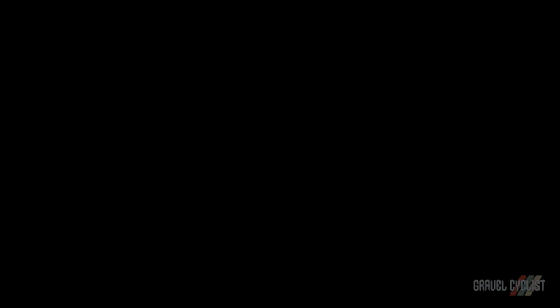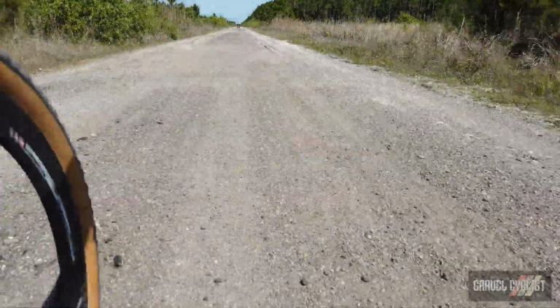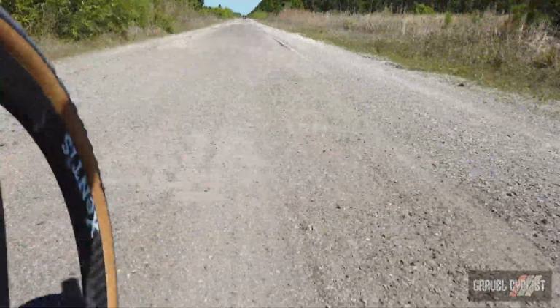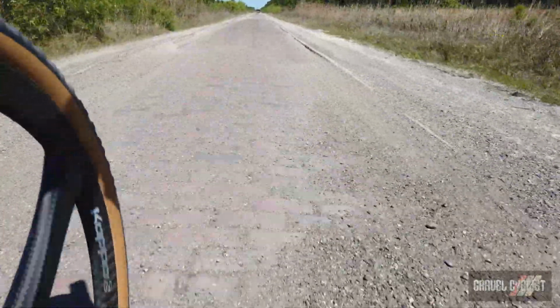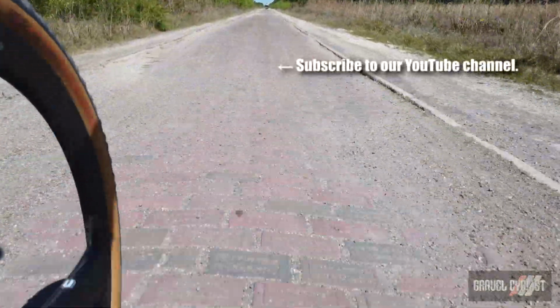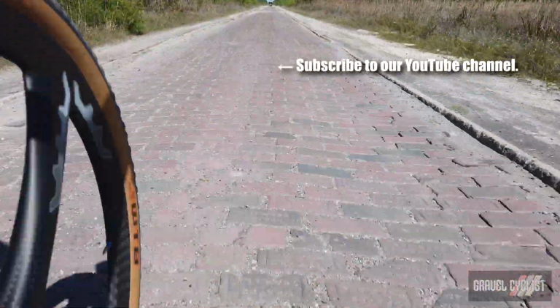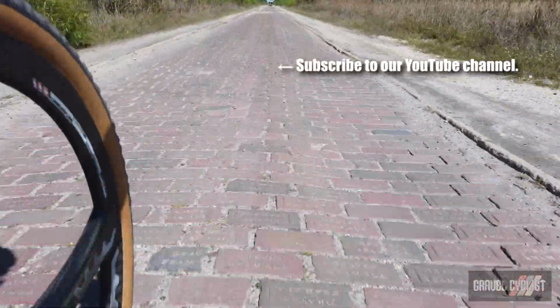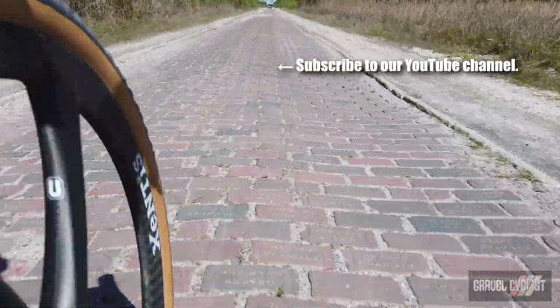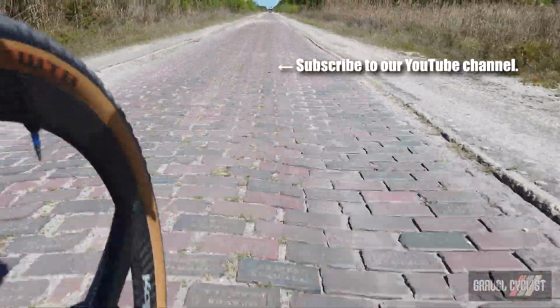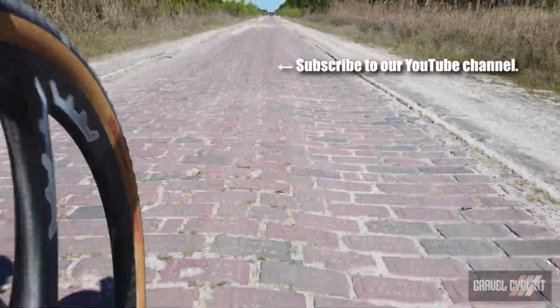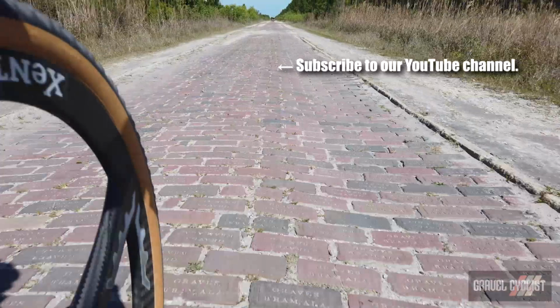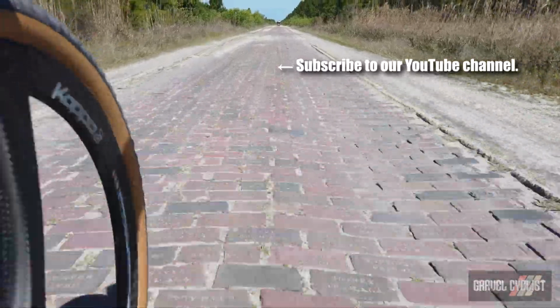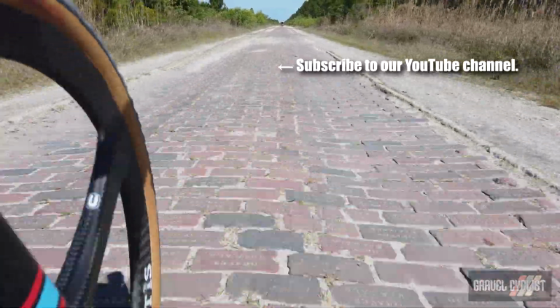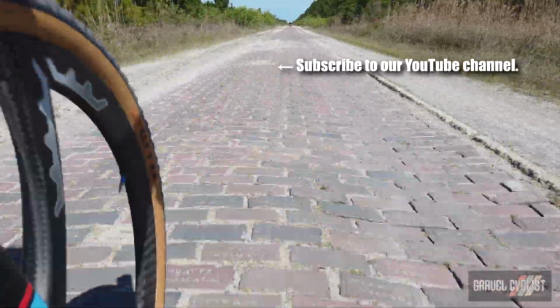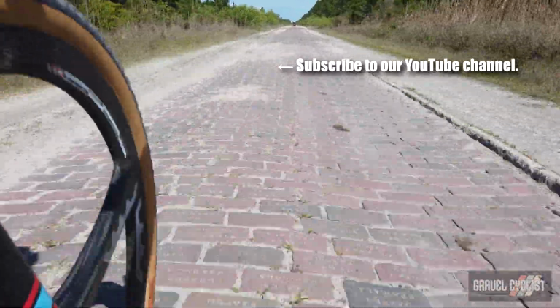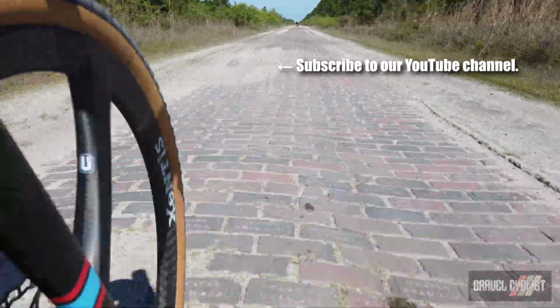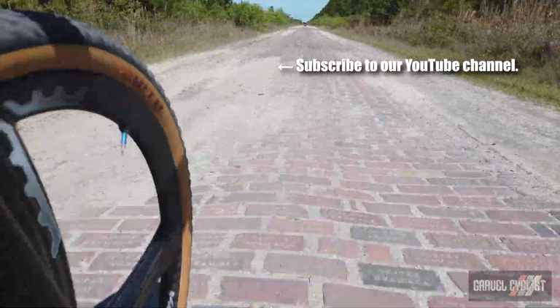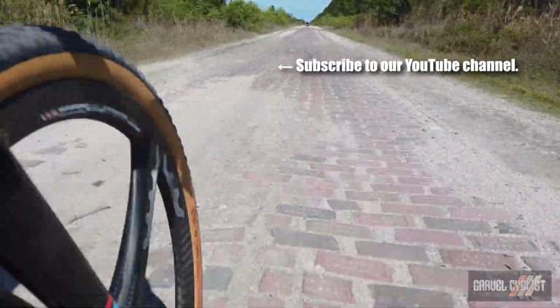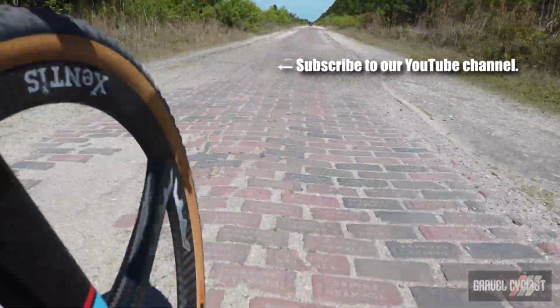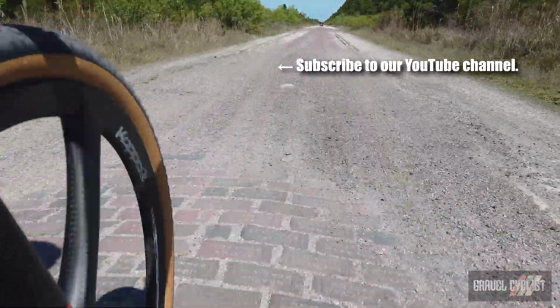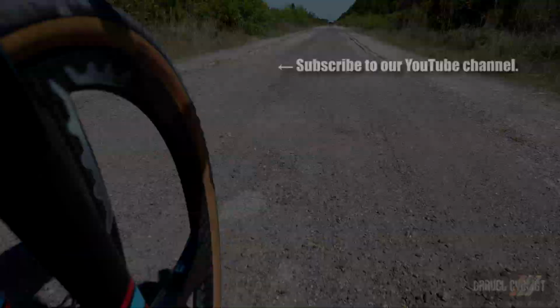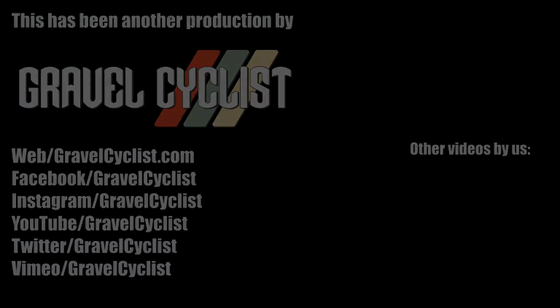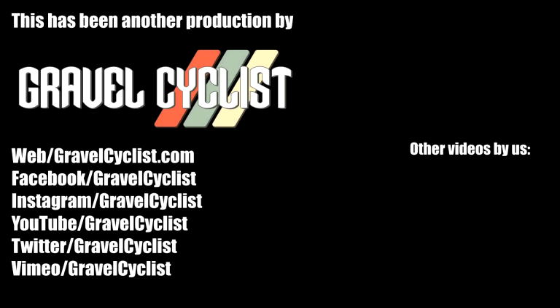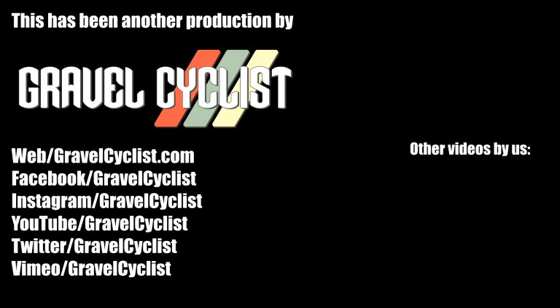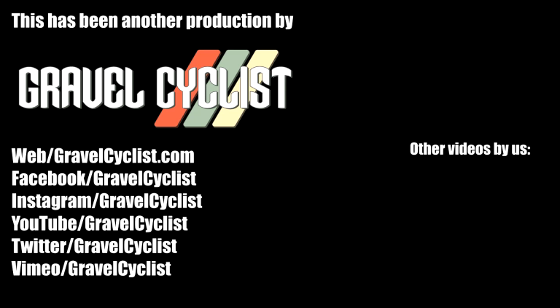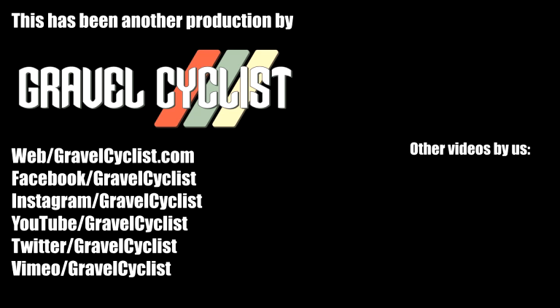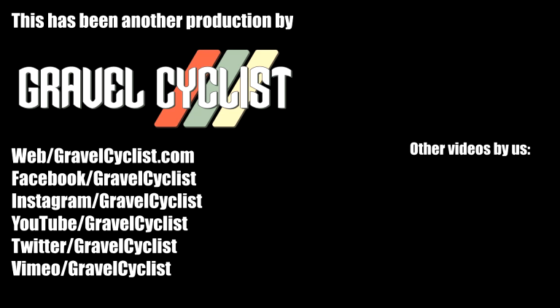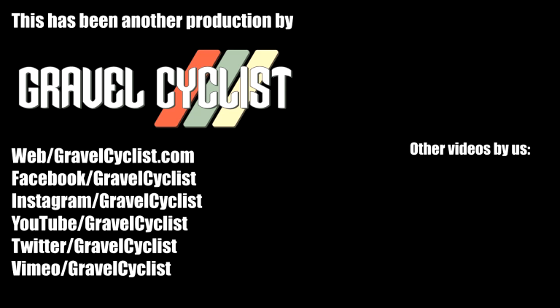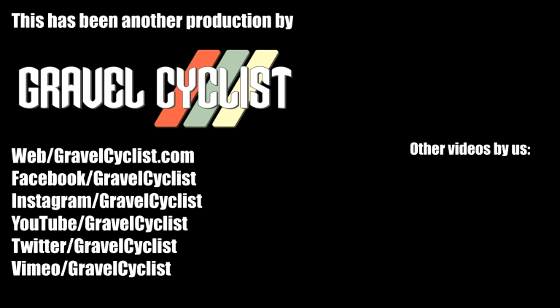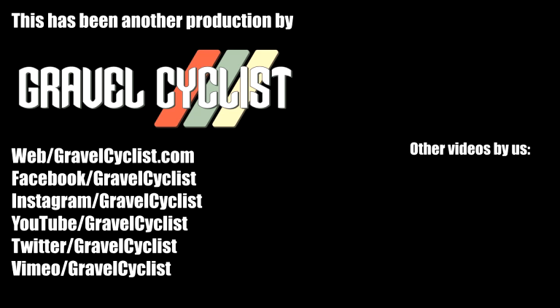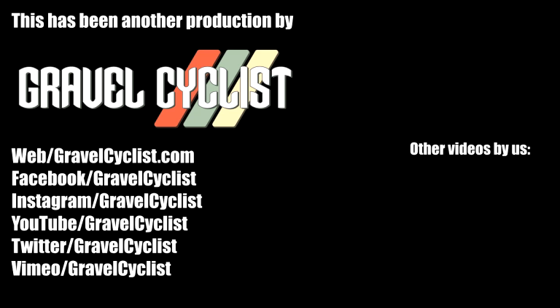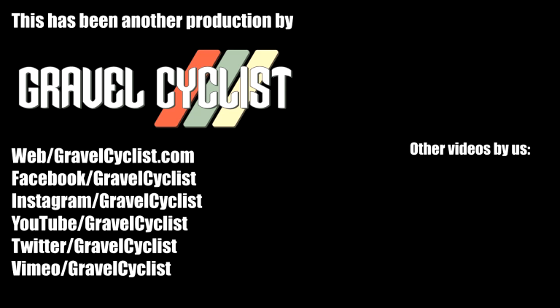Thank you for watching. If you haven't already, please subscribe to the Gravel Cyclist YouTube channel, and don't forget to click the bell button to be notified of future videos as they are released to the channel. I'll see you in the next video.